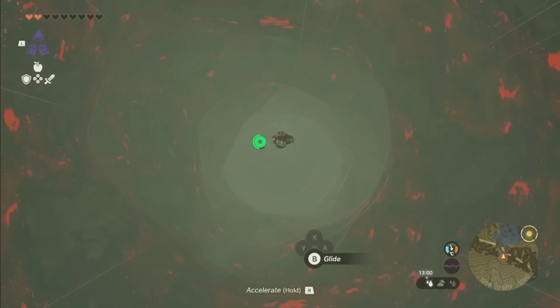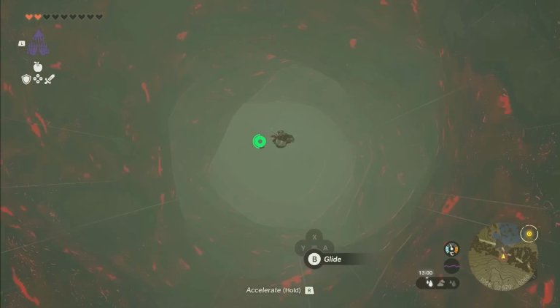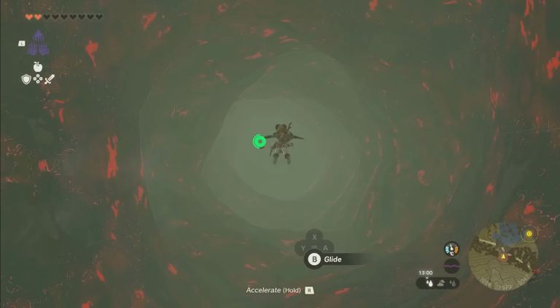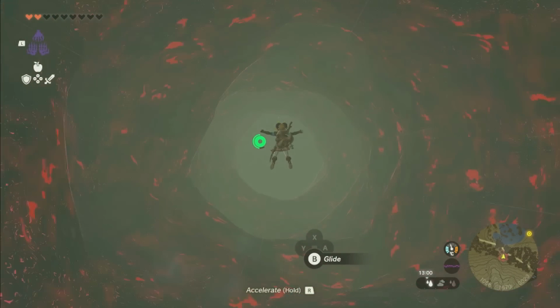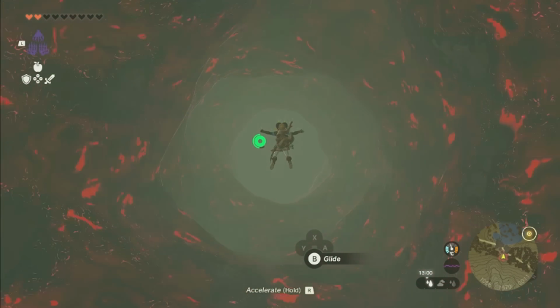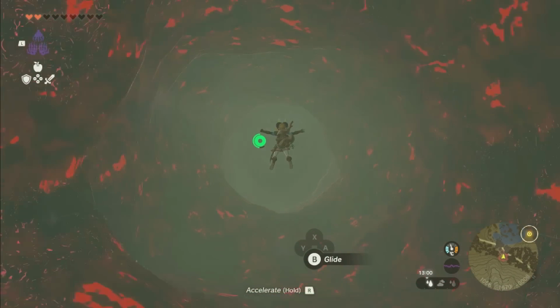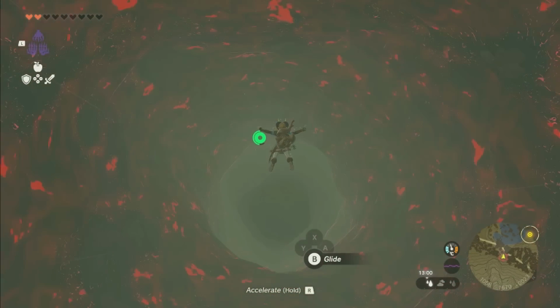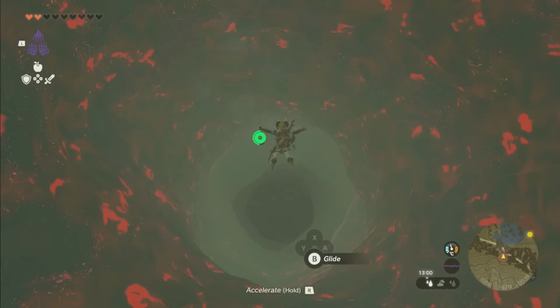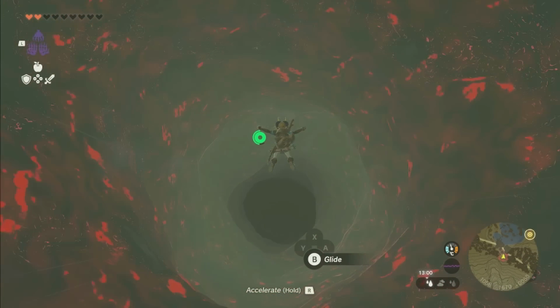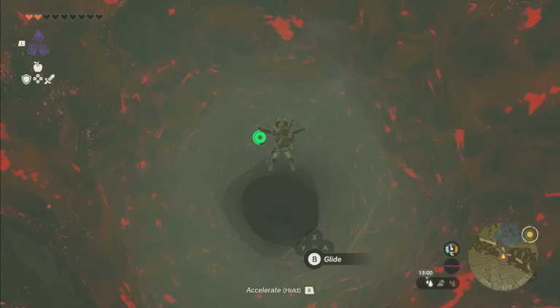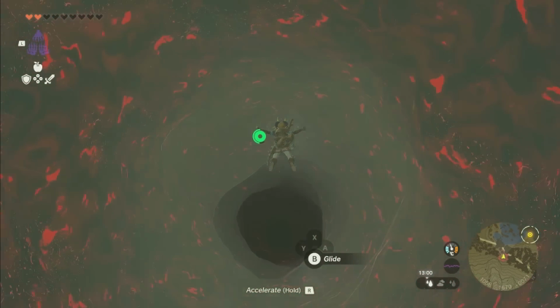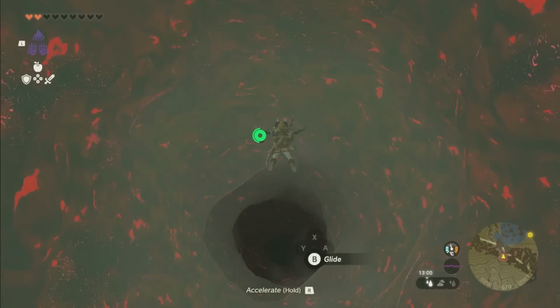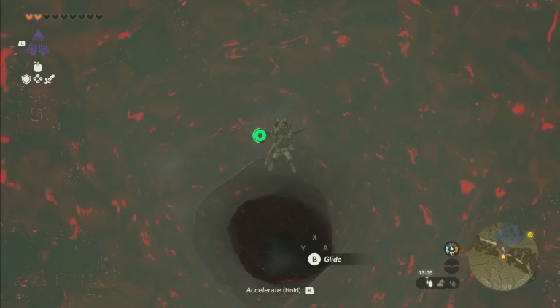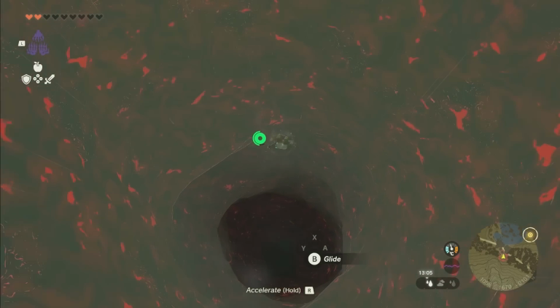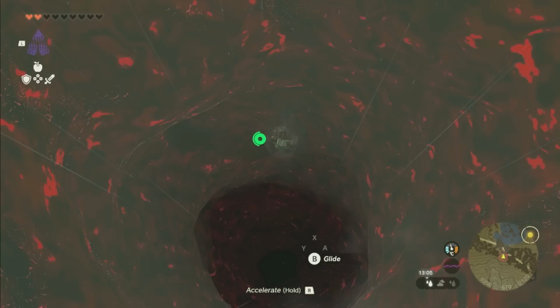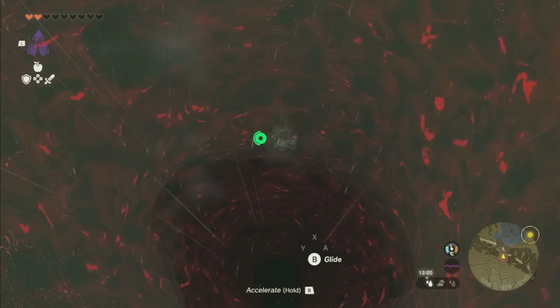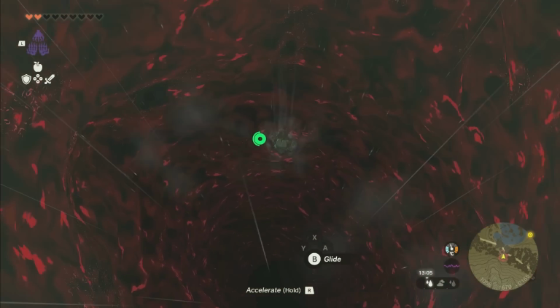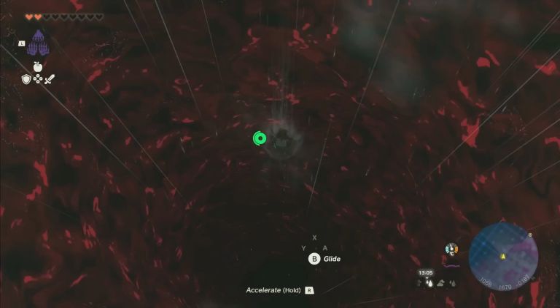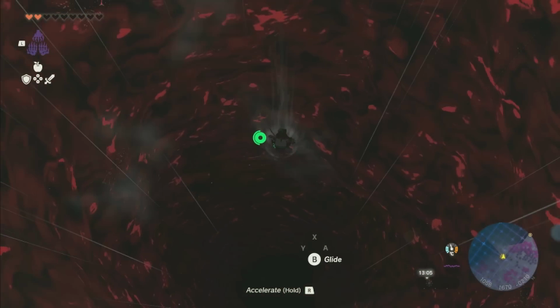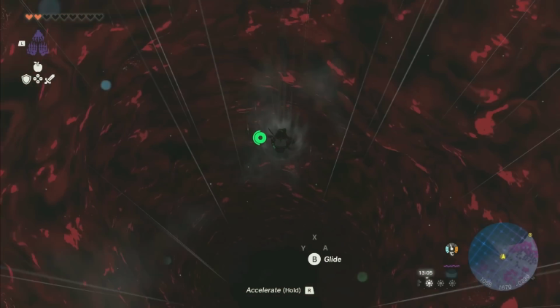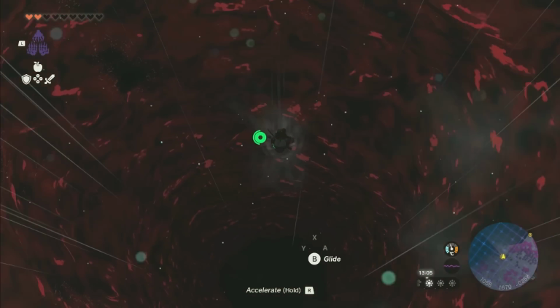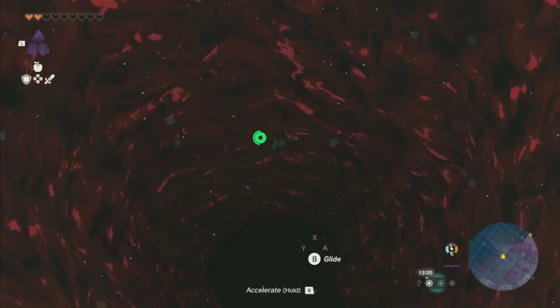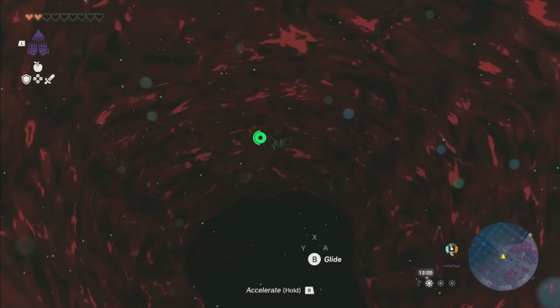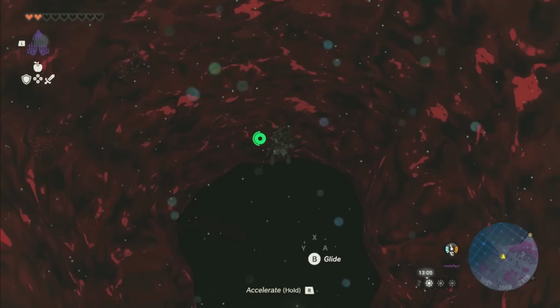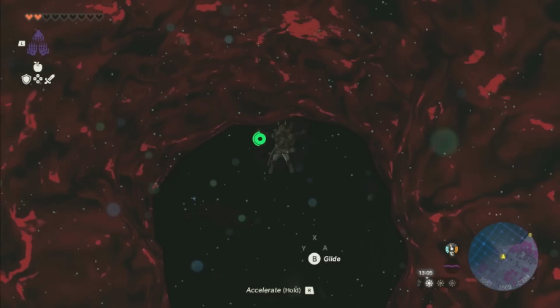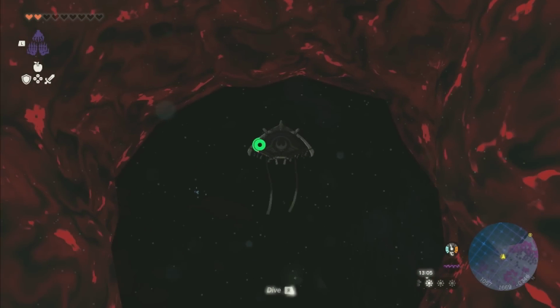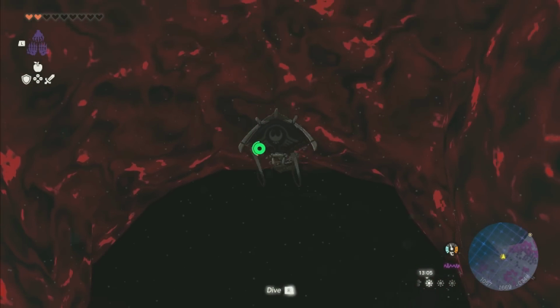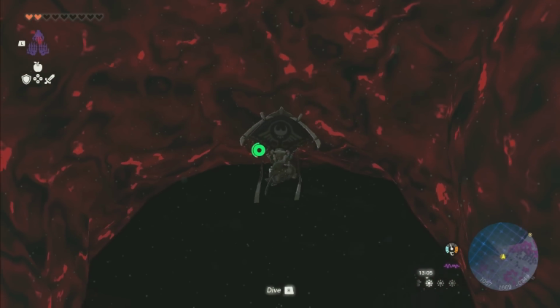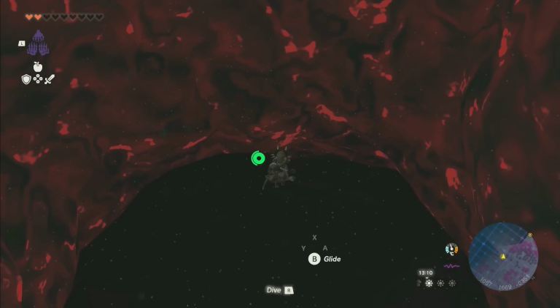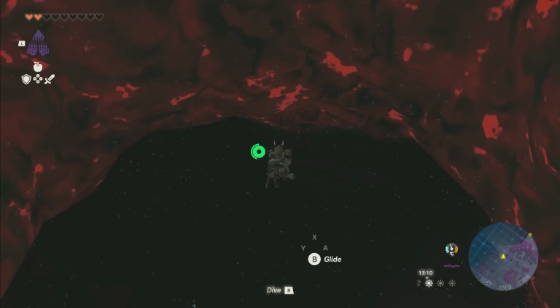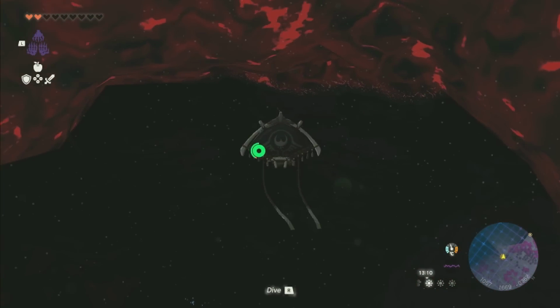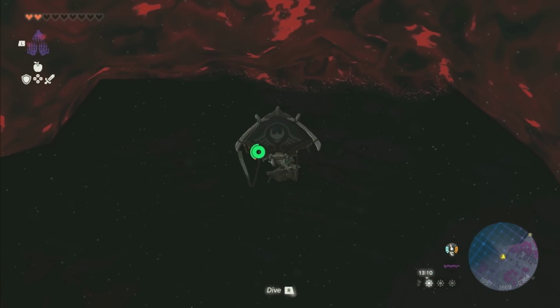Be careful not to touch the sides or you might die. The easy way to get to where we want to go from here is, as soon as you get to the bottom, pull out your glider and then kind of do this.